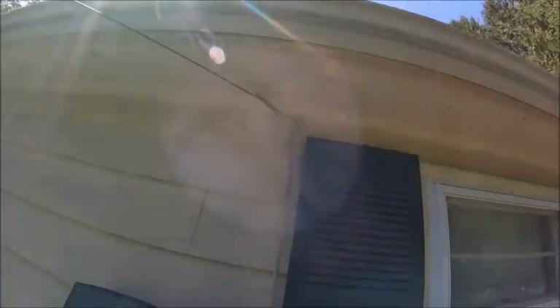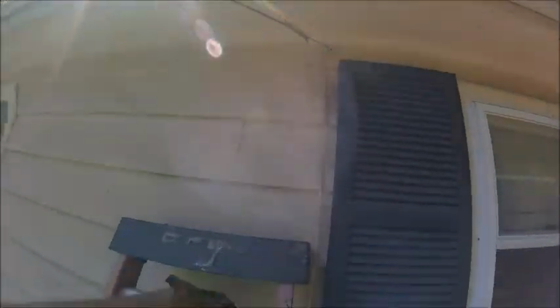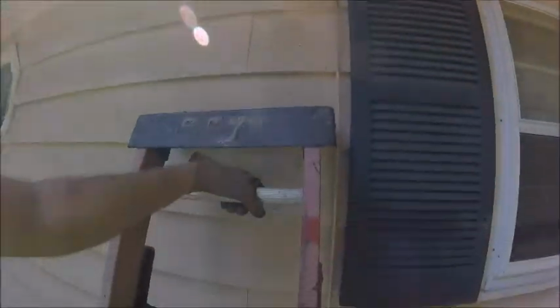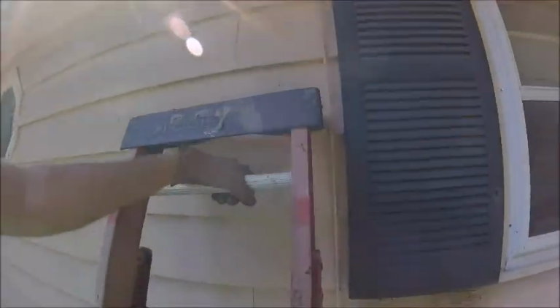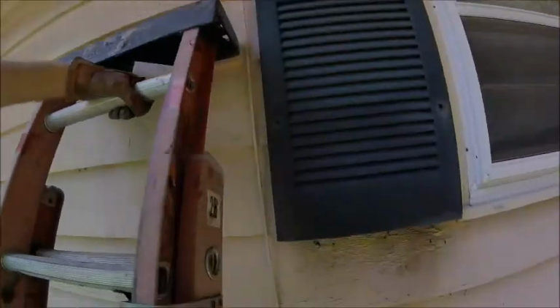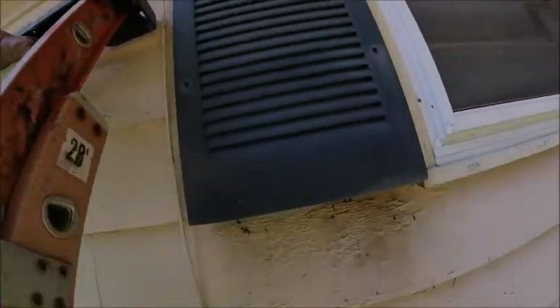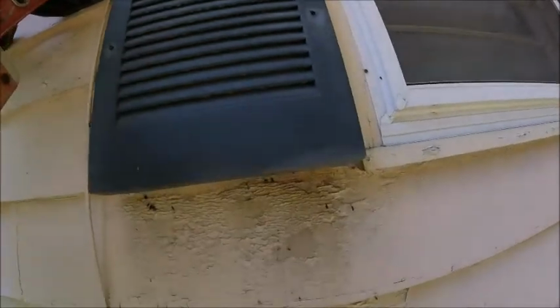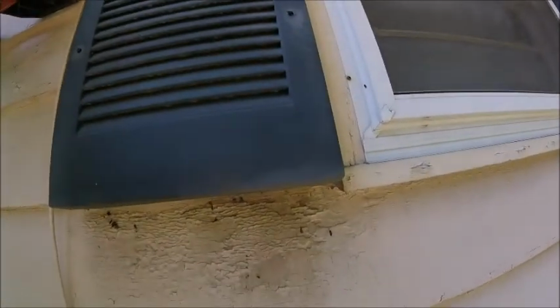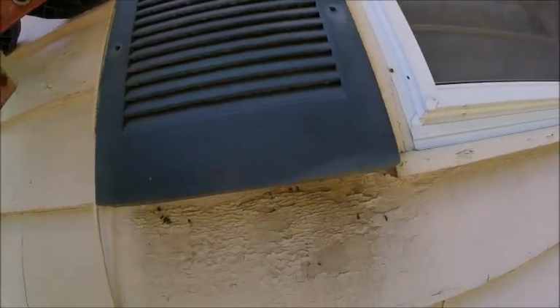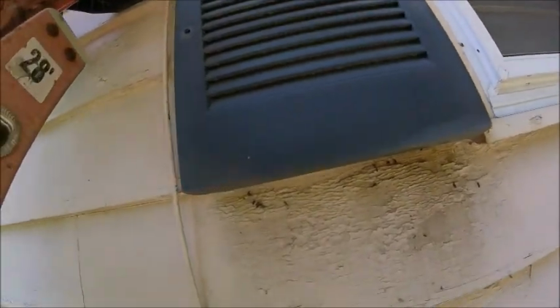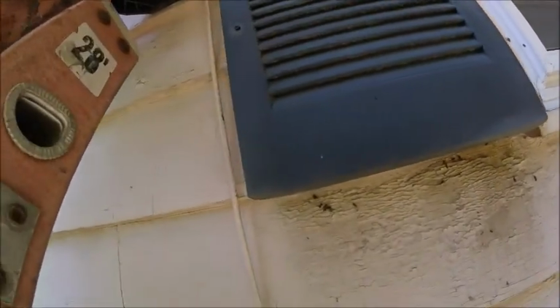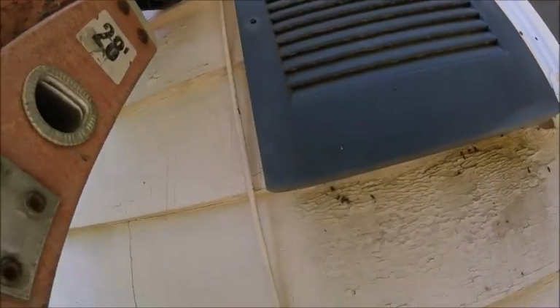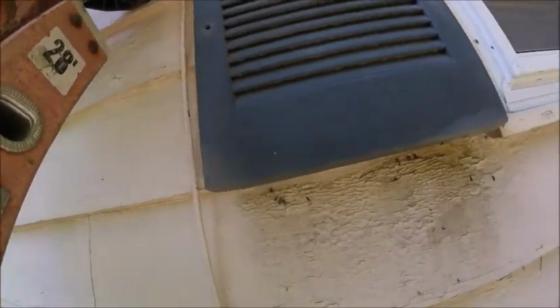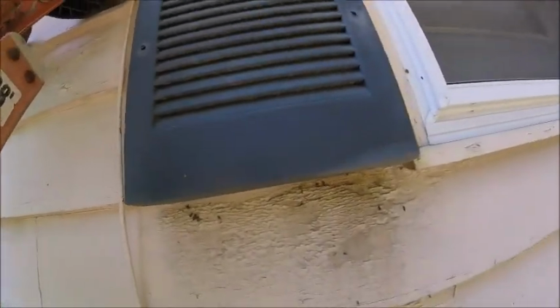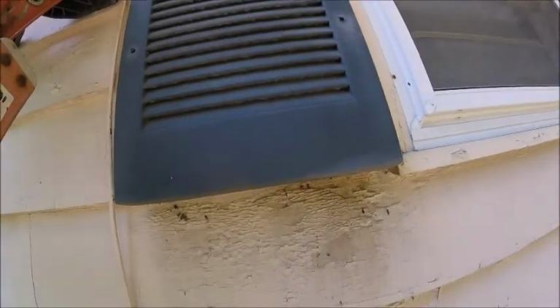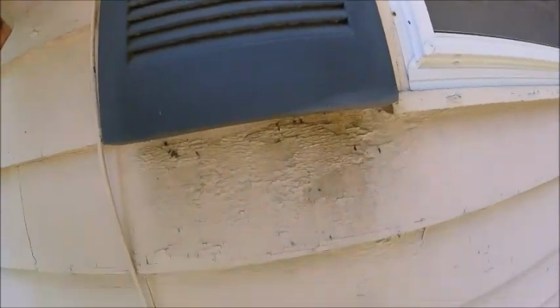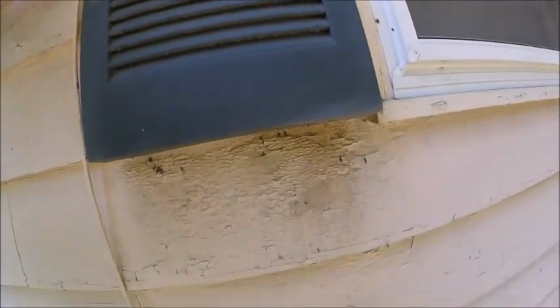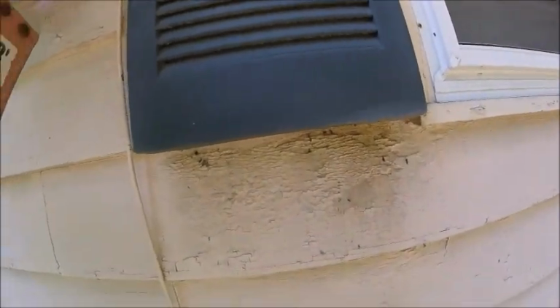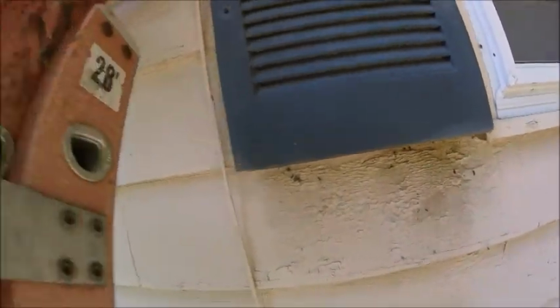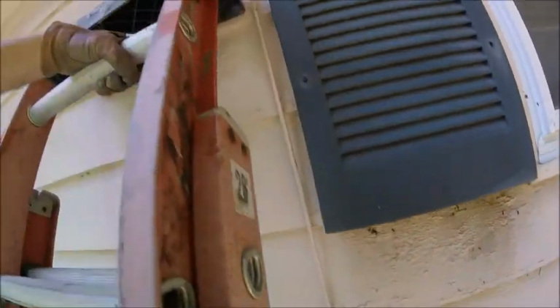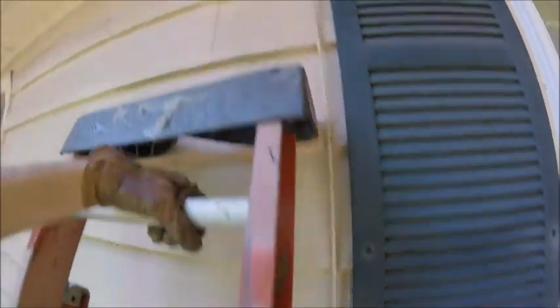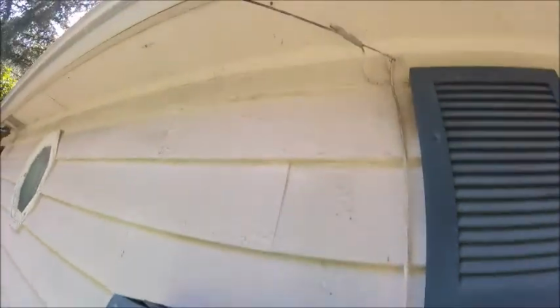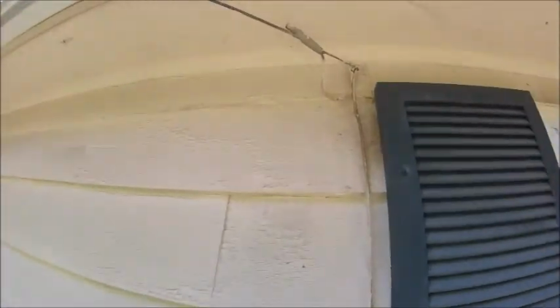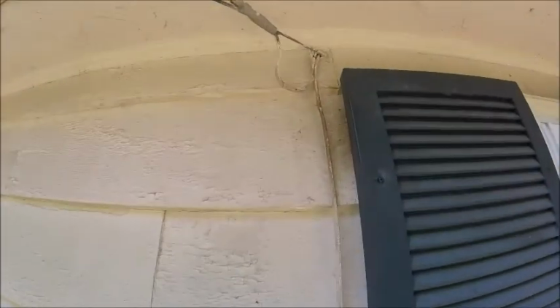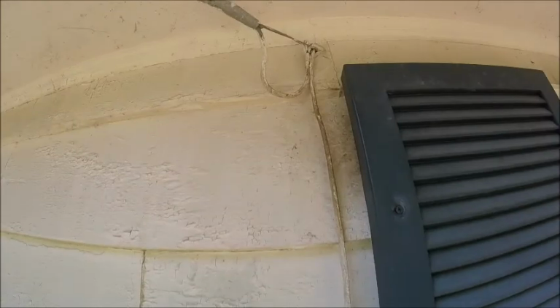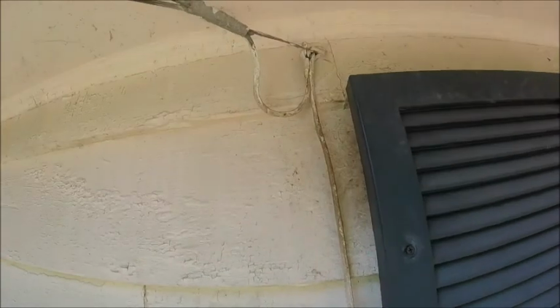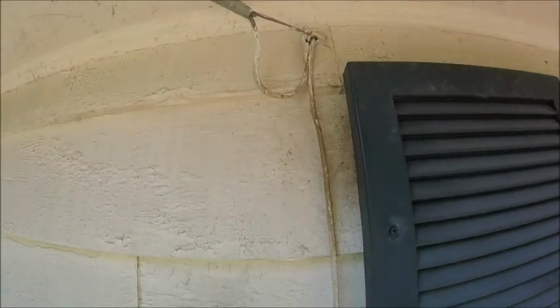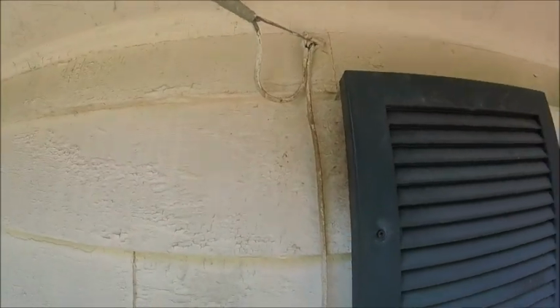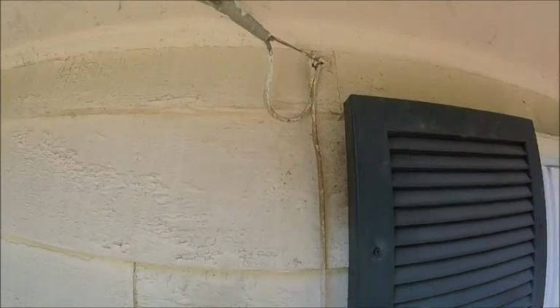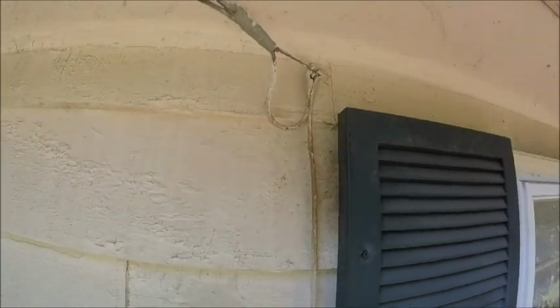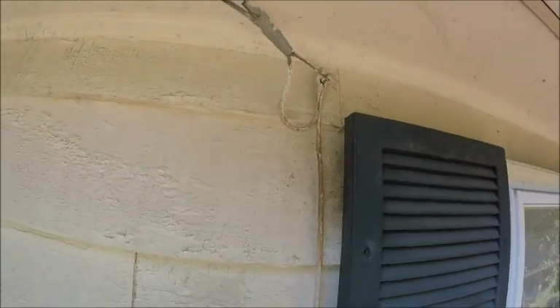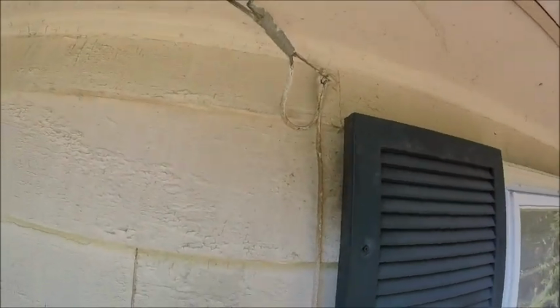Here's the shutter. Got some bat droppings there falling out, some staining on the siding. I got a dirty spot here — this is where they're entering in.